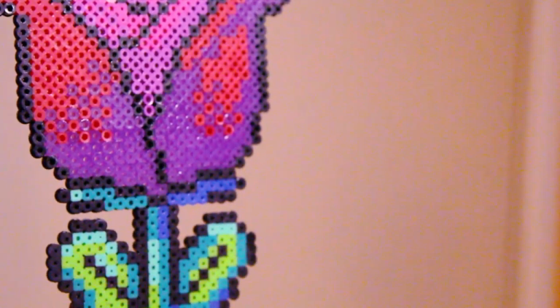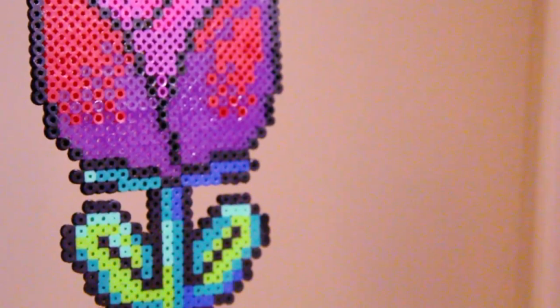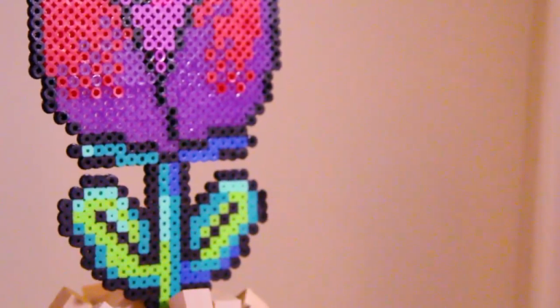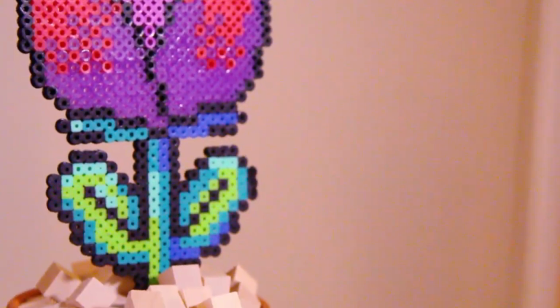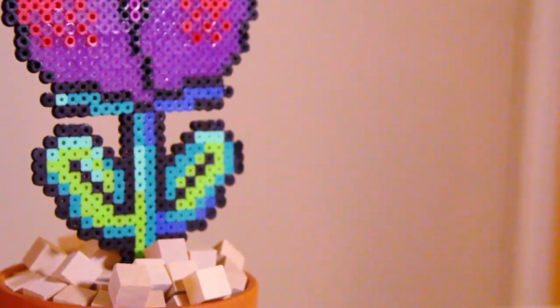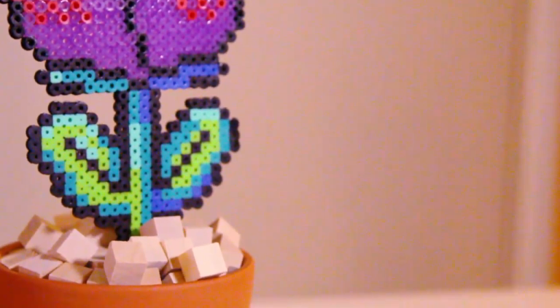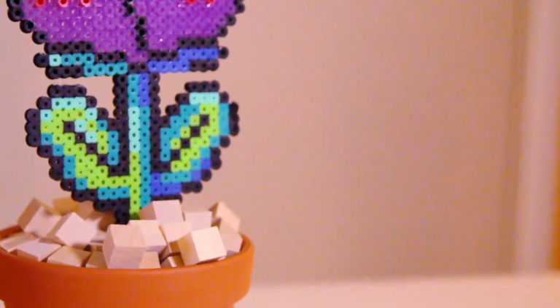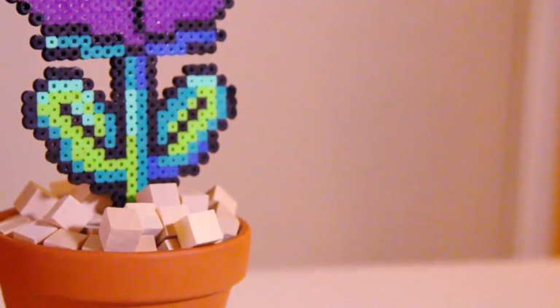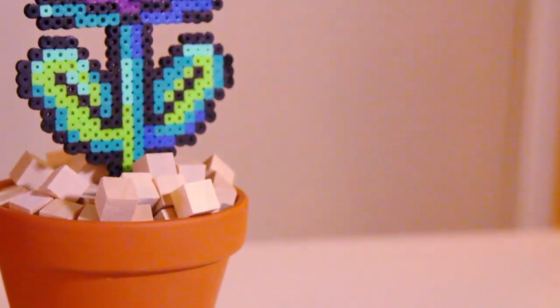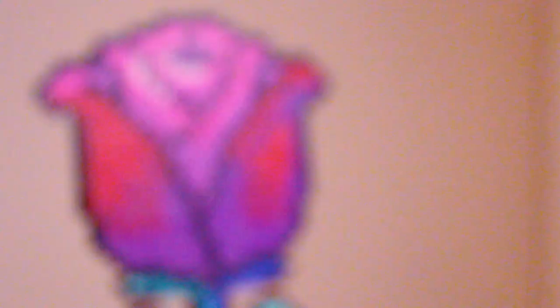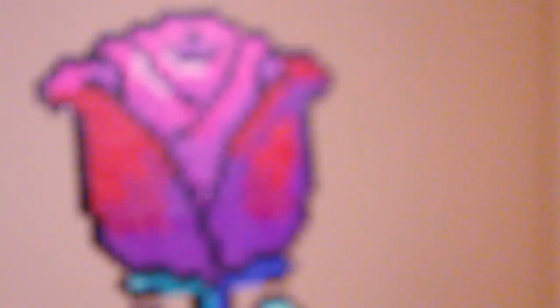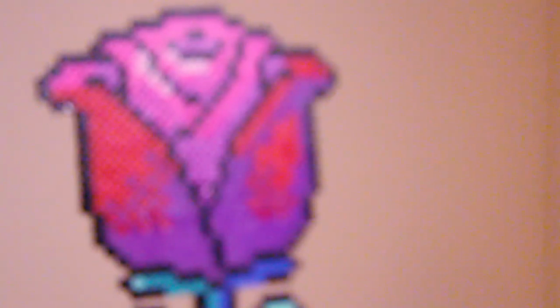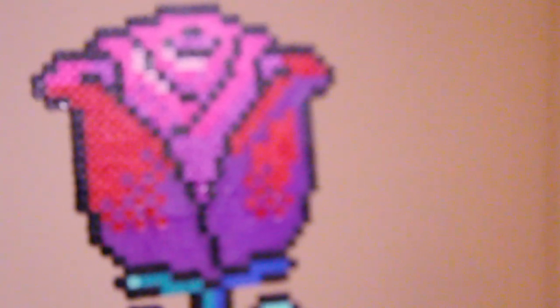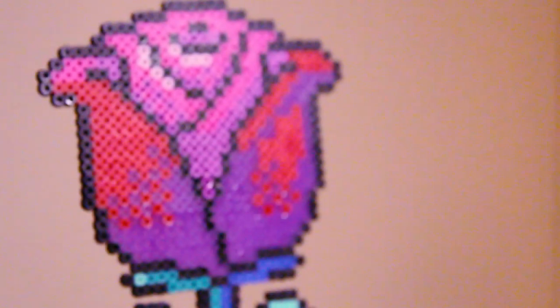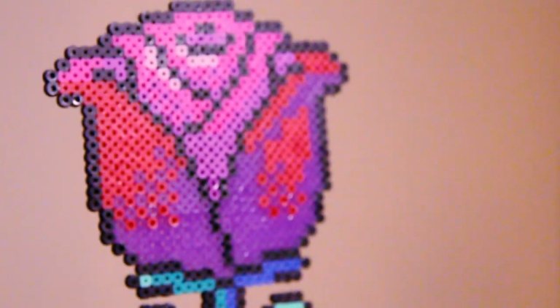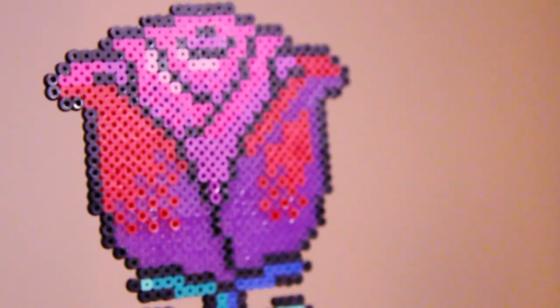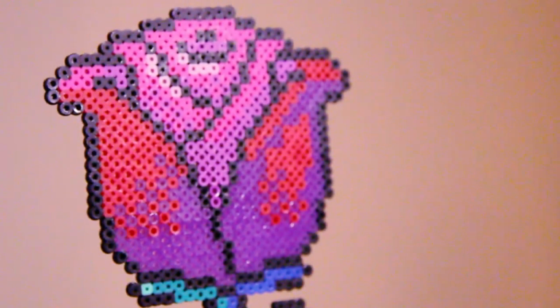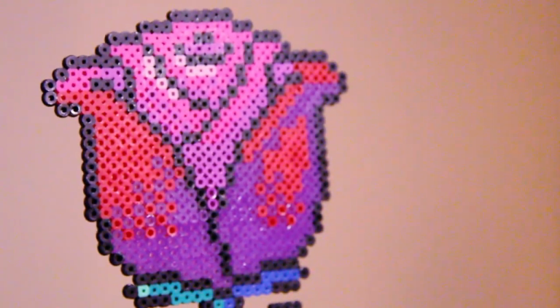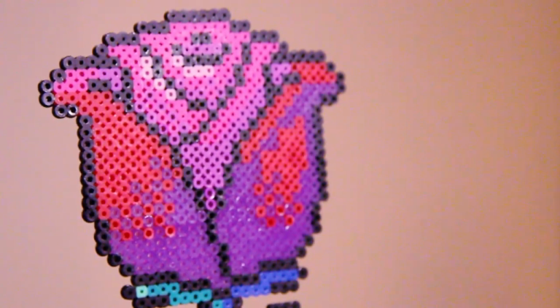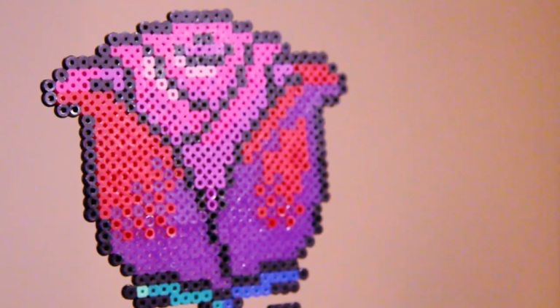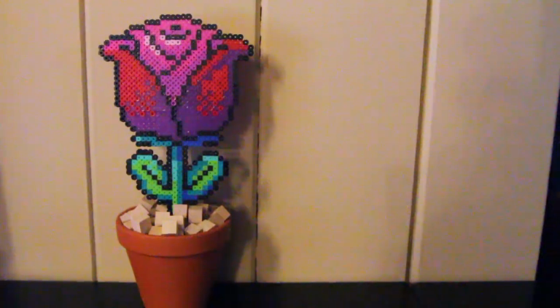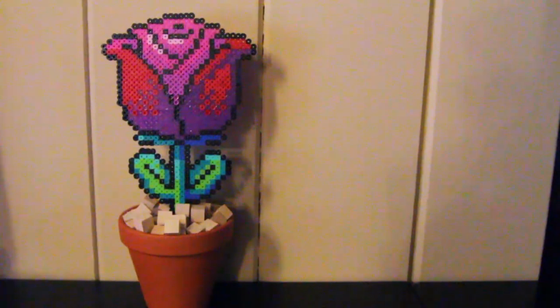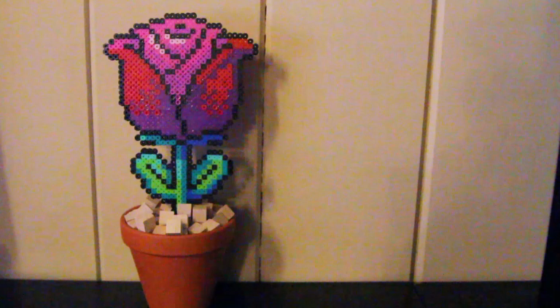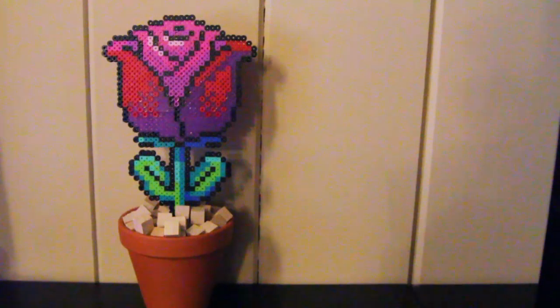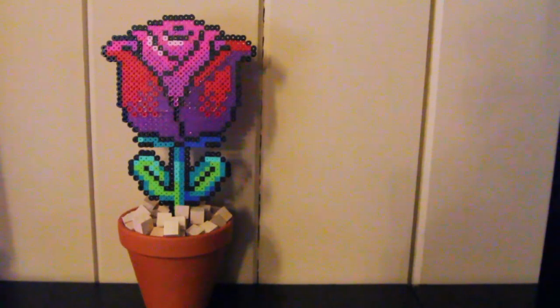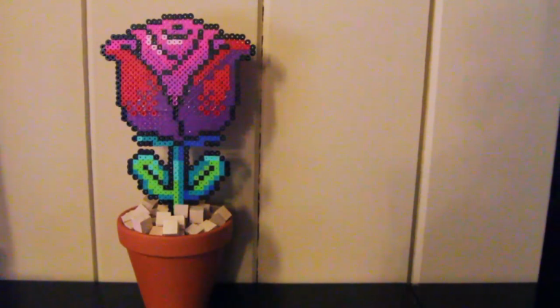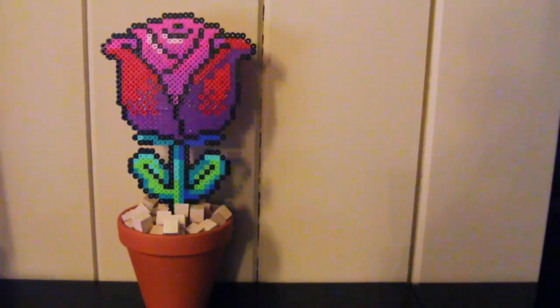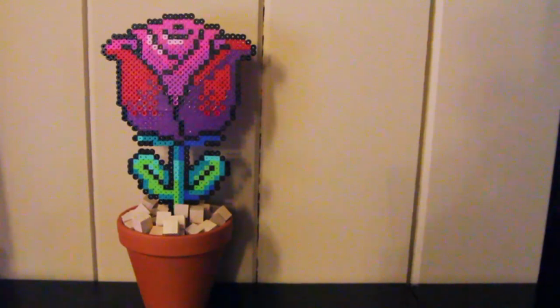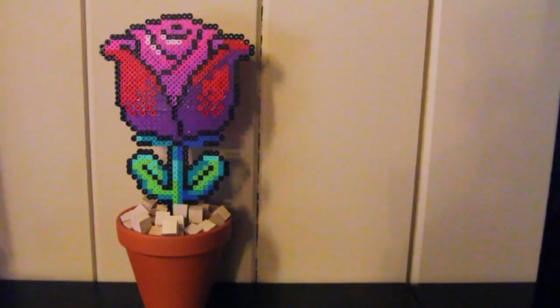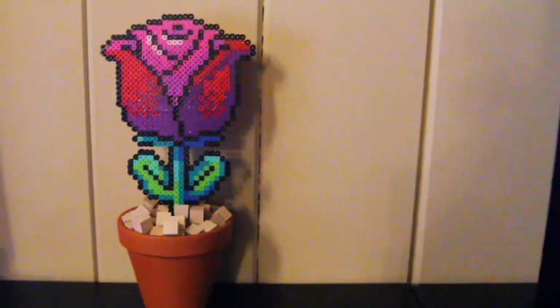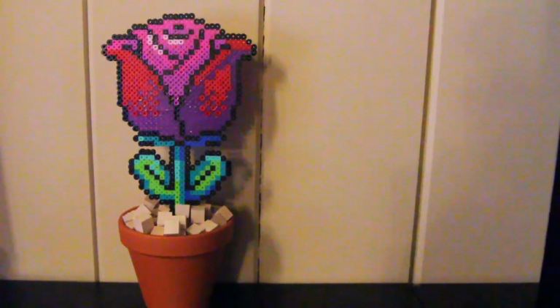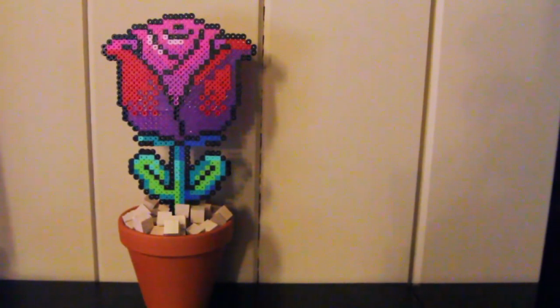Once you're done with that, you now have yourself an 8-bit rose! I think these are adorable and this is a perfect gift for Mother's Day. The best thing is the flower will never die. I hope you guys enjoy this — thank you so much for watching. I am Cupquake, and I will see you all later. Bye!